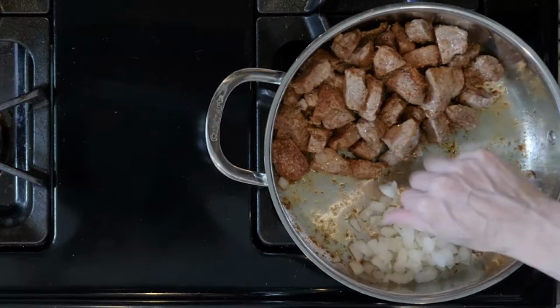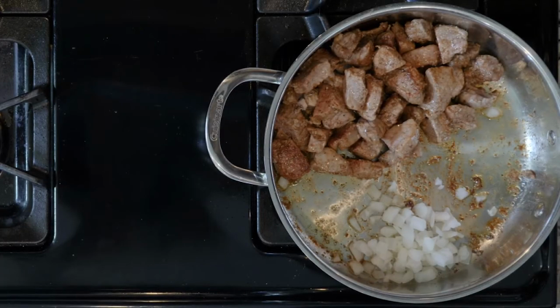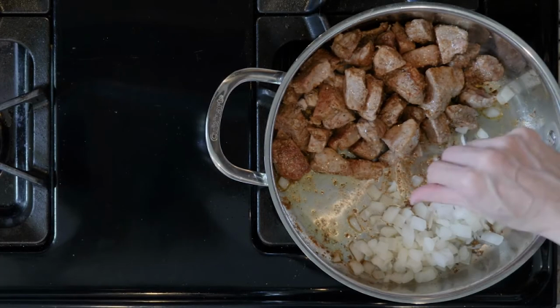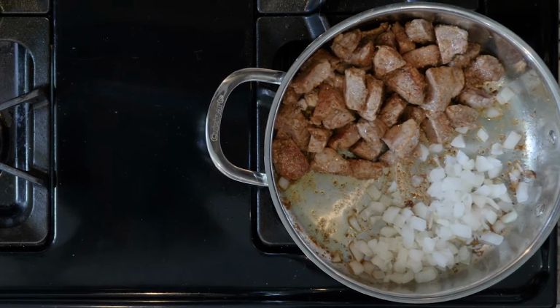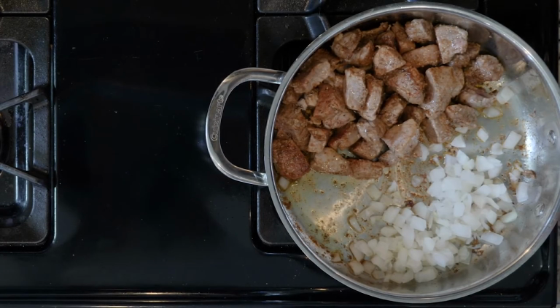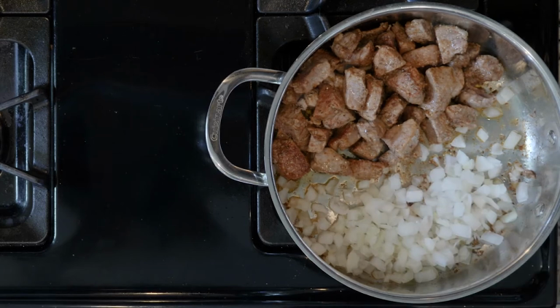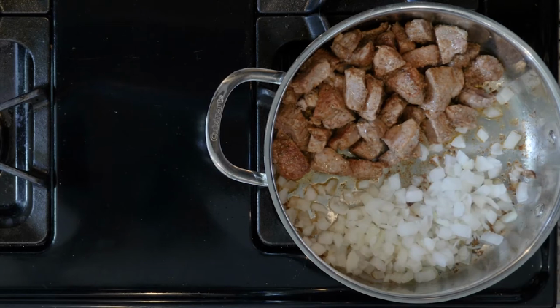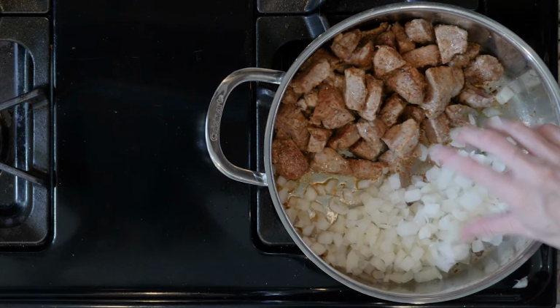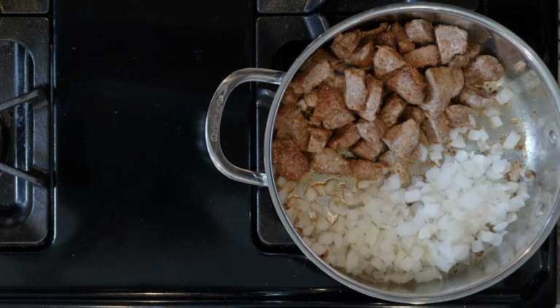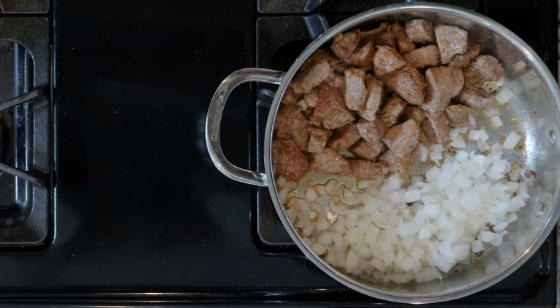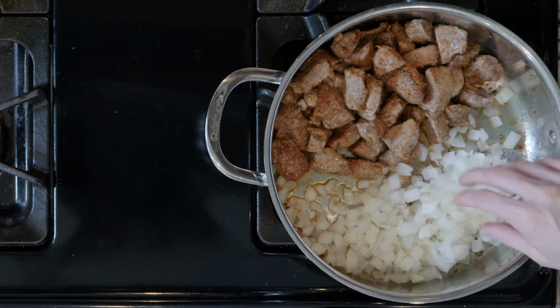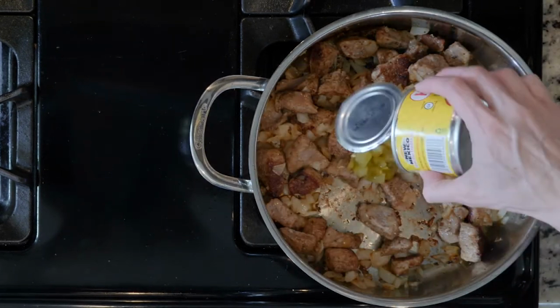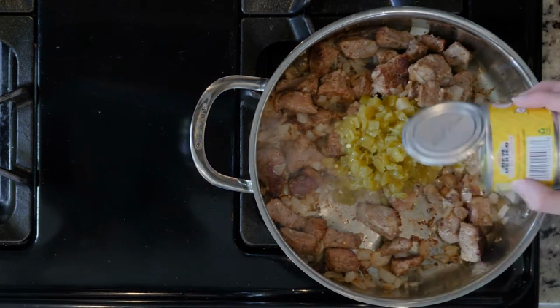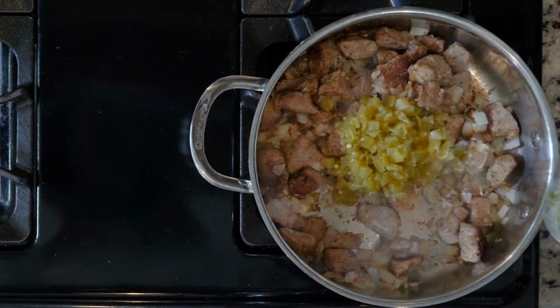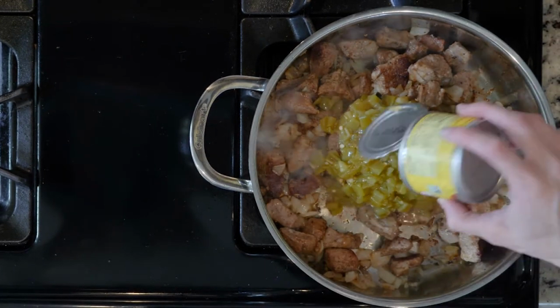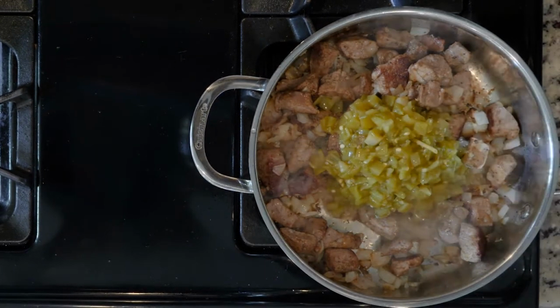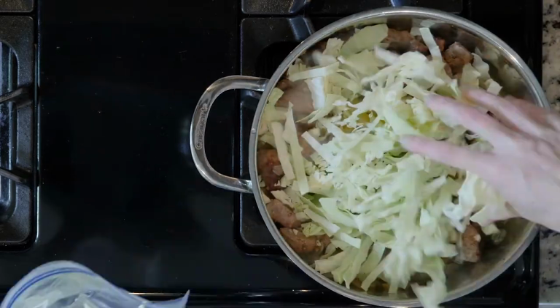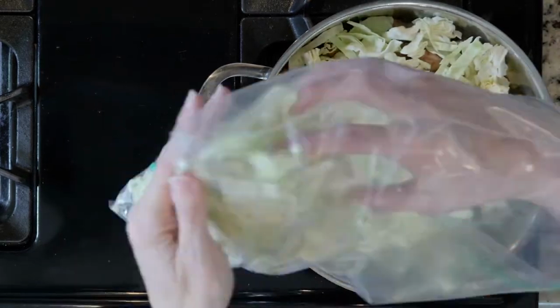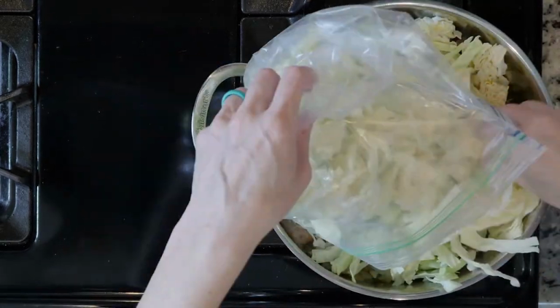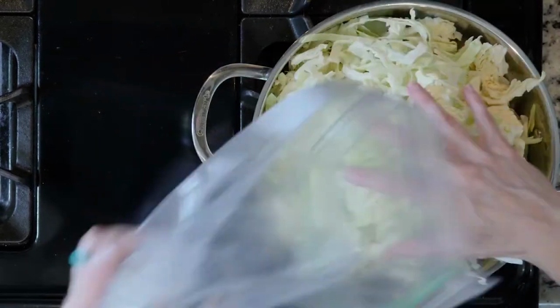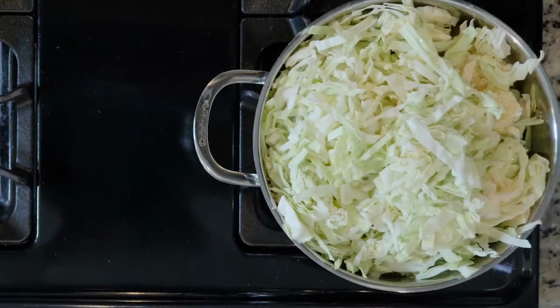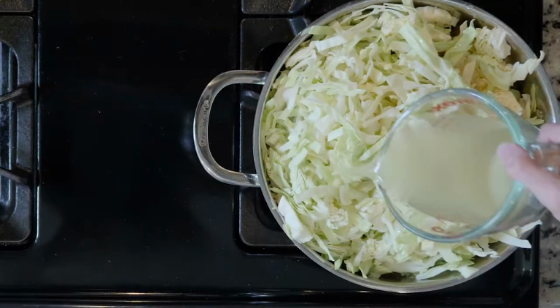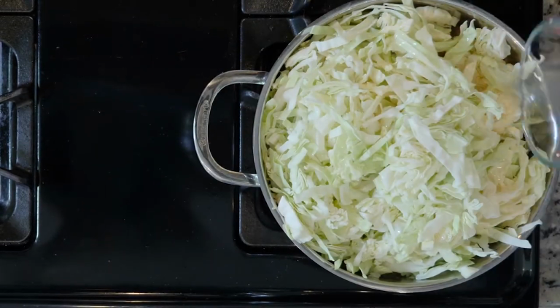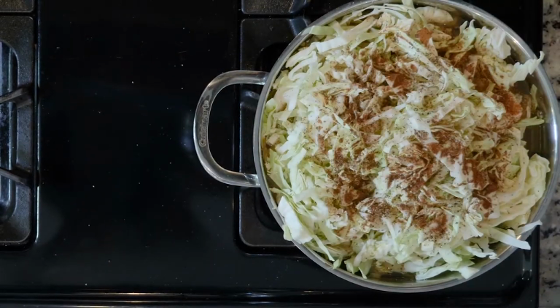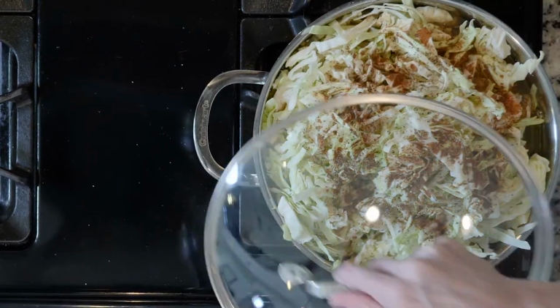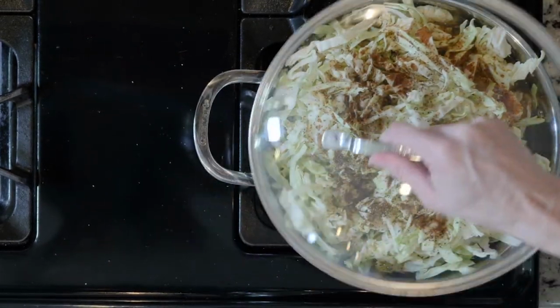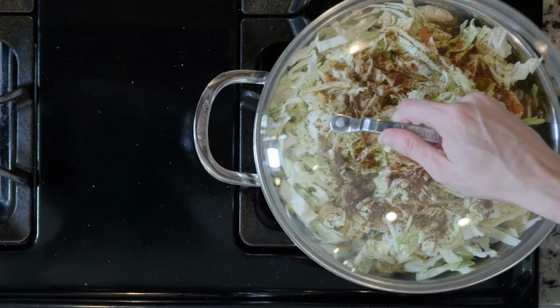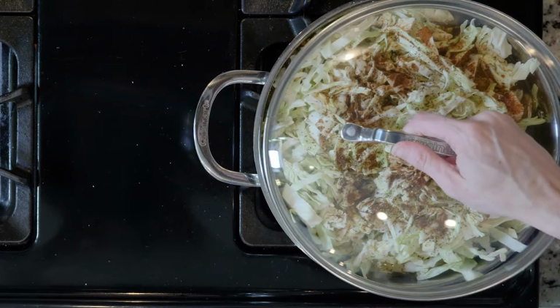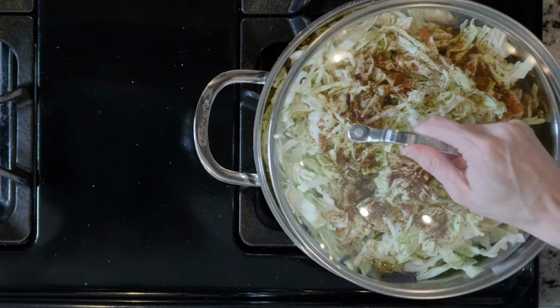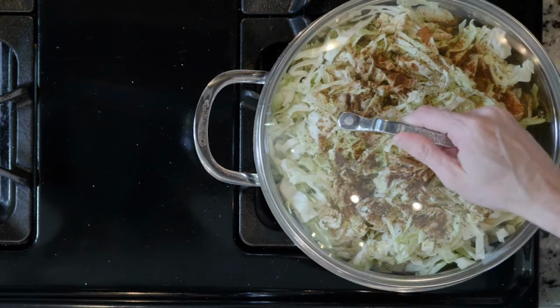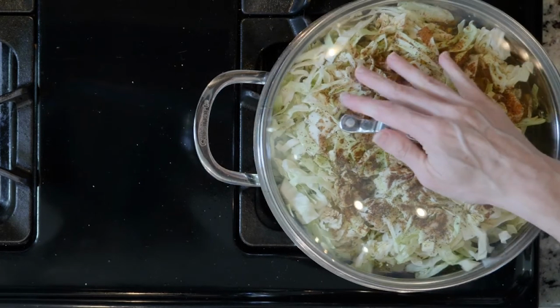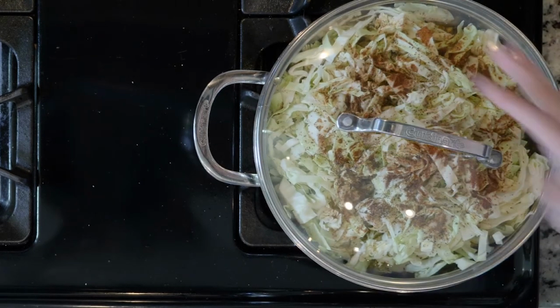Push the pork to the side and add the onion. Cook for 10 minutes or until fragrant. Next, add the cabbage, green chilies, chicken stock, a bit more chili powder, salt, and pepper. Cover the pan and cook for 20 minutes or until the cabbage is soft.